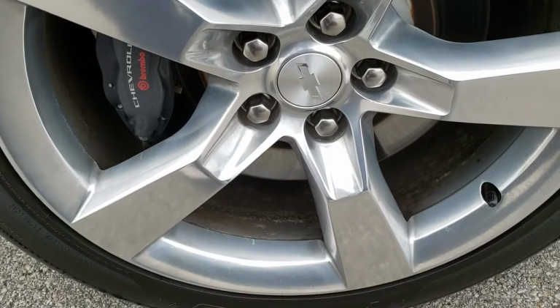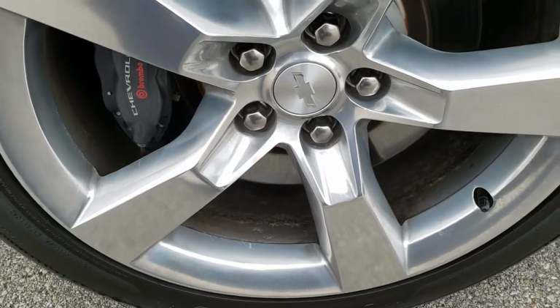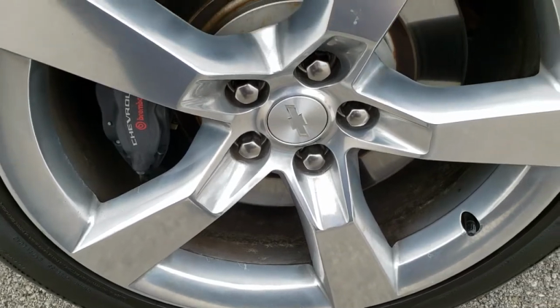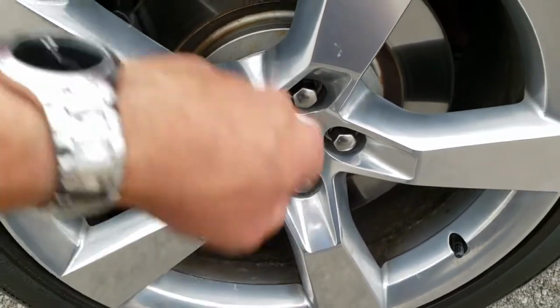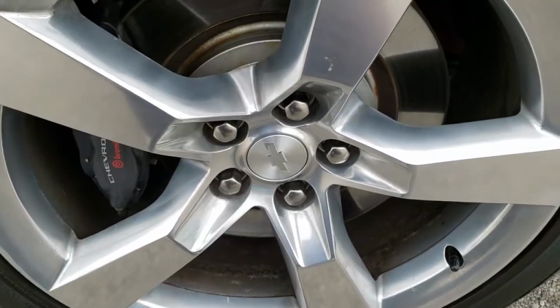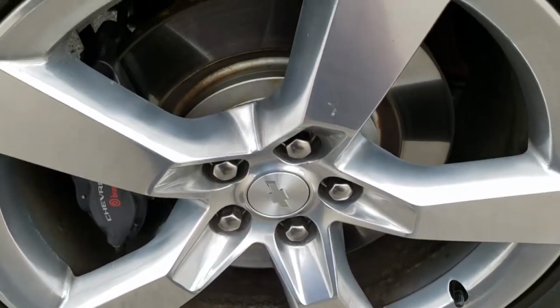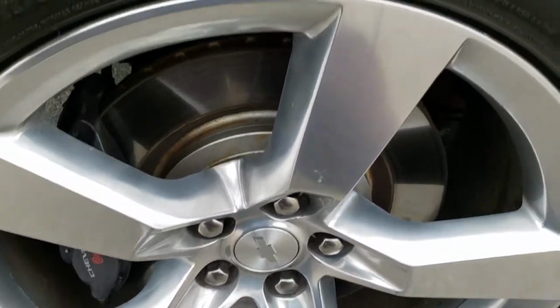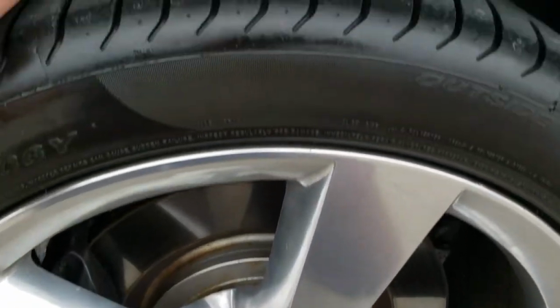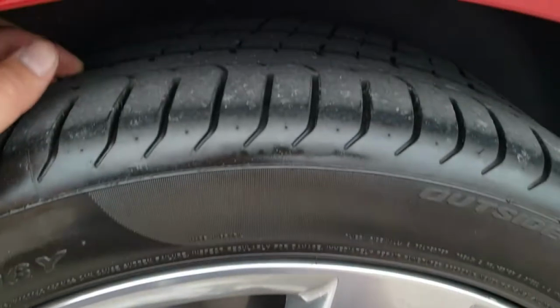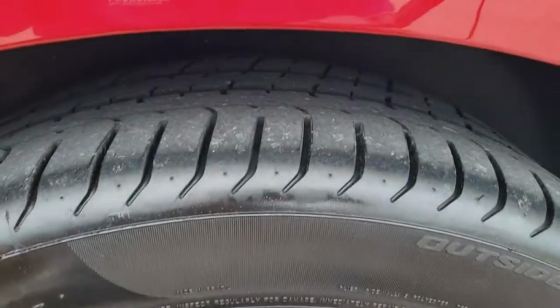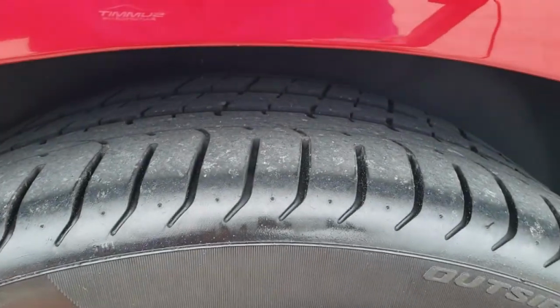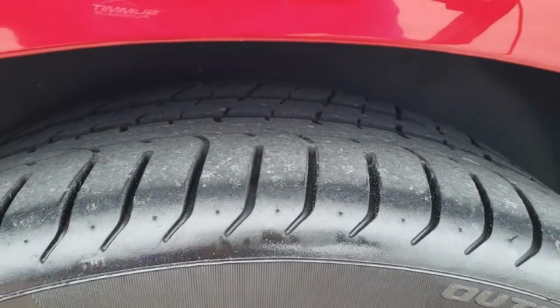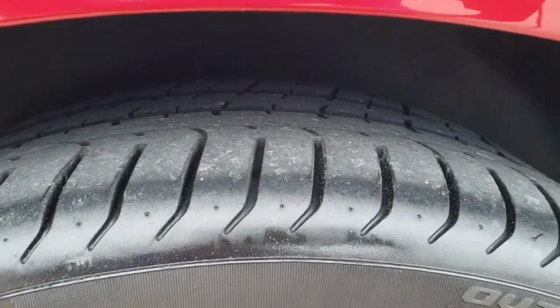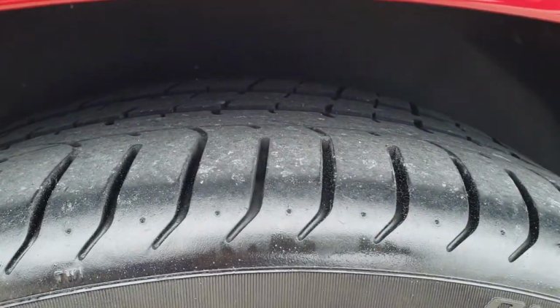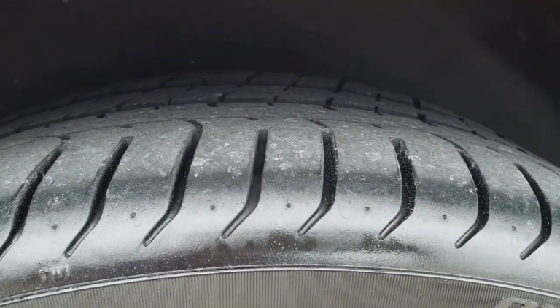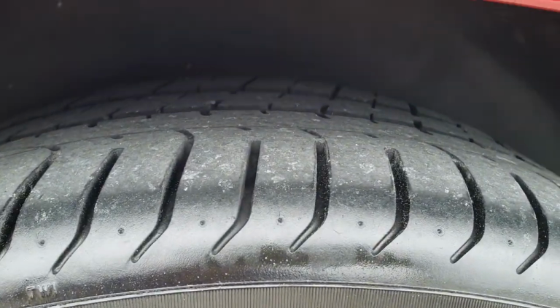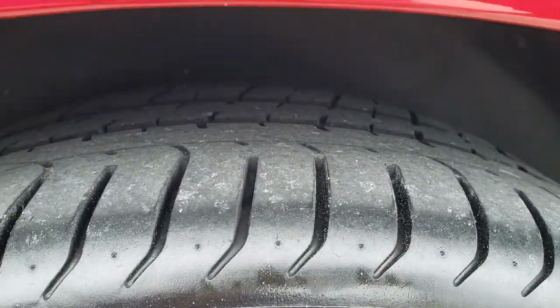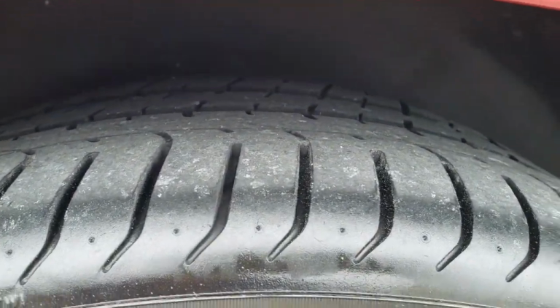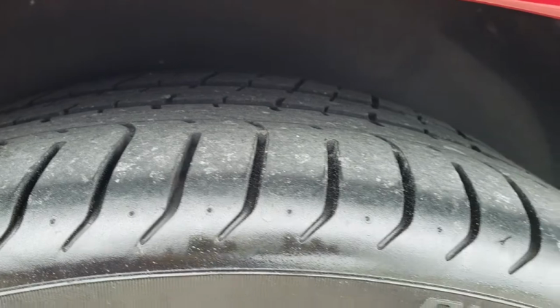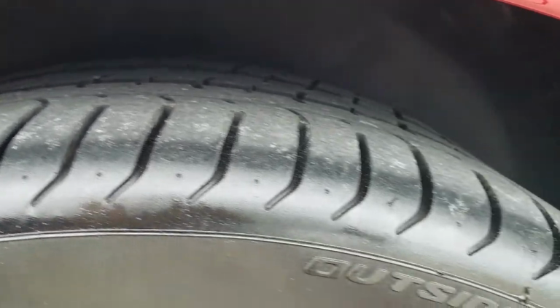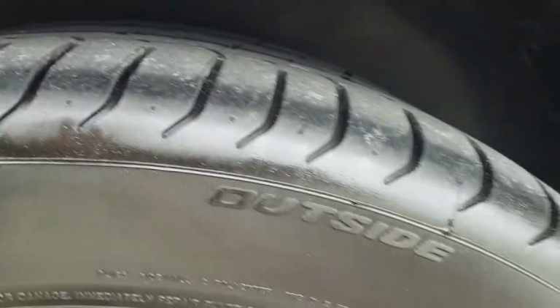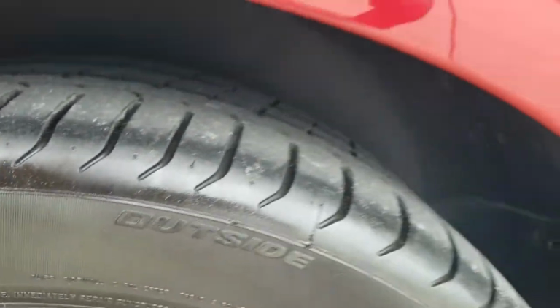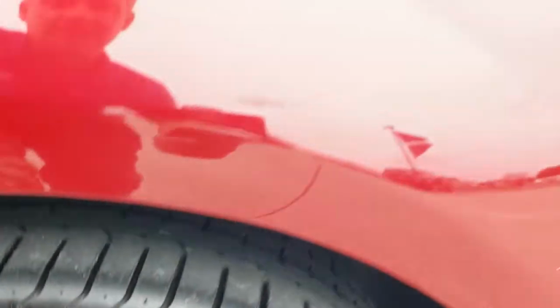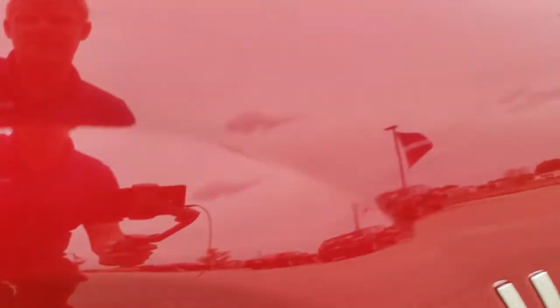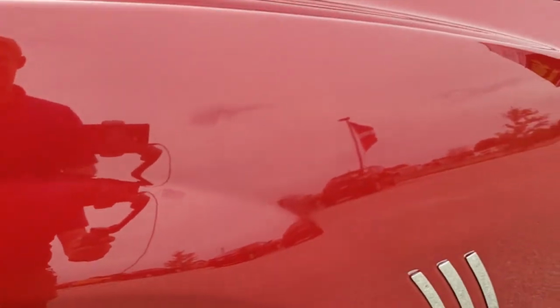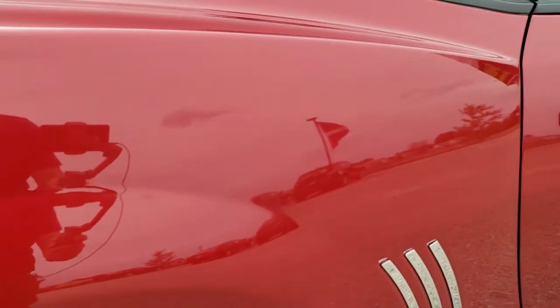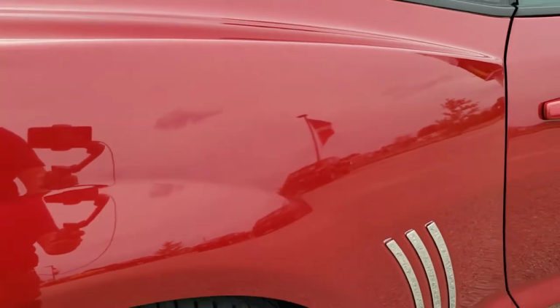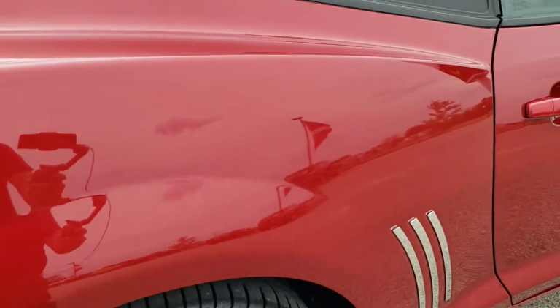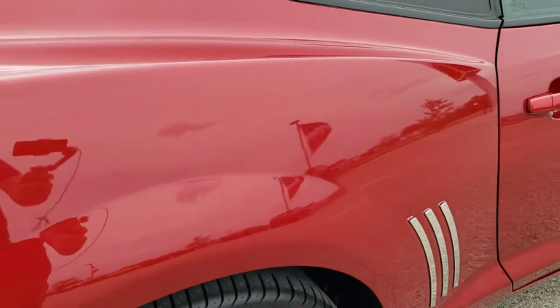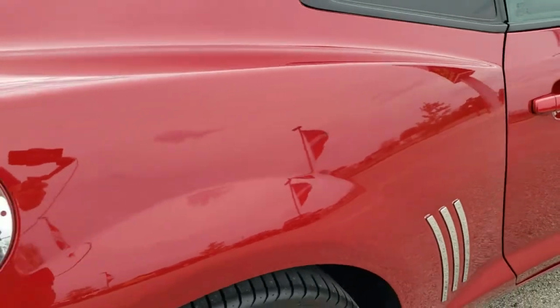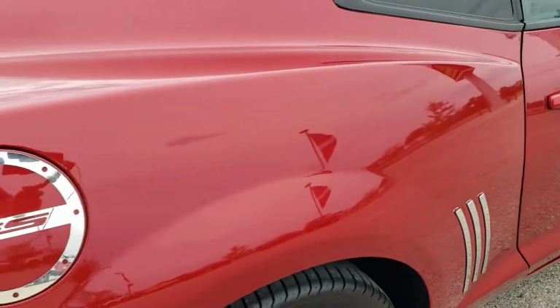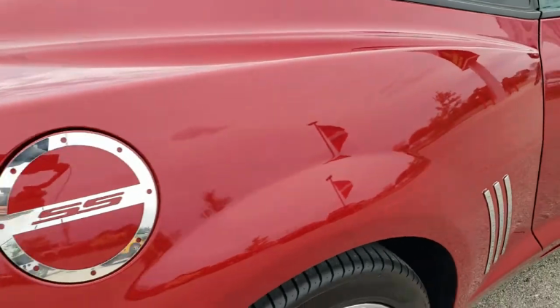The back rim is in nice shape as well. The back tires have a little bit less than half the tread left on them — they definitely do not have as much as the front tires.